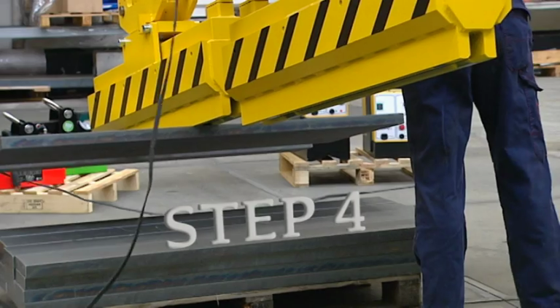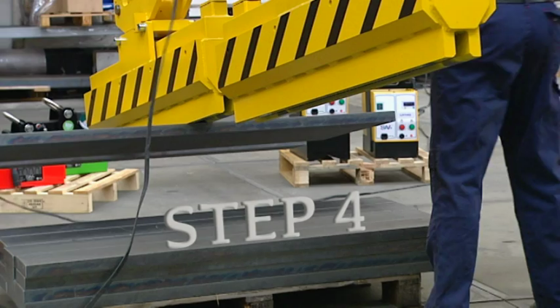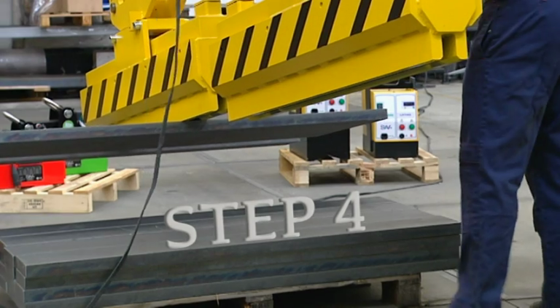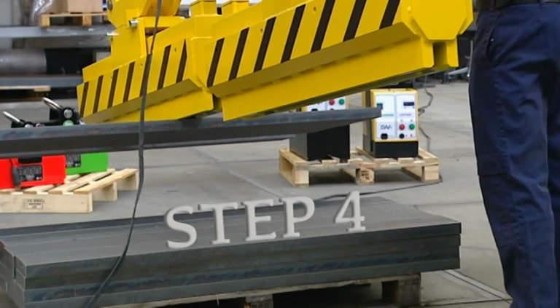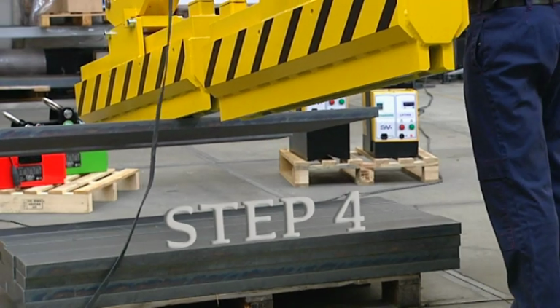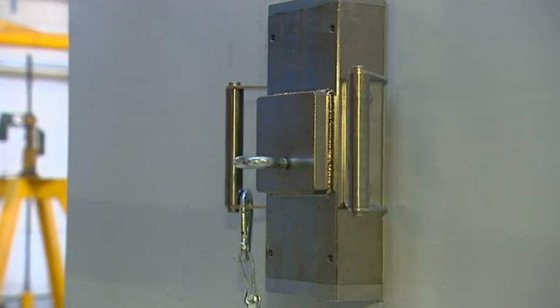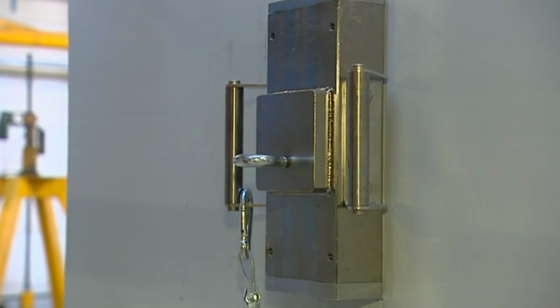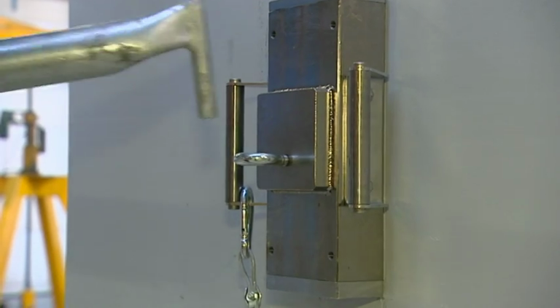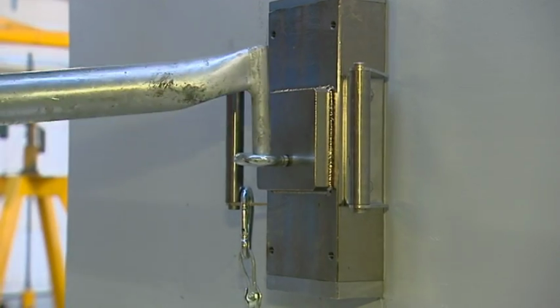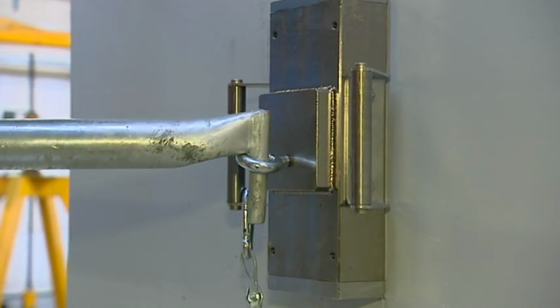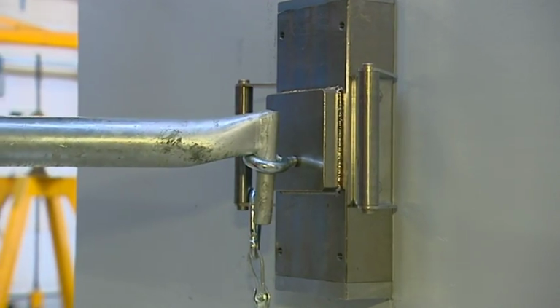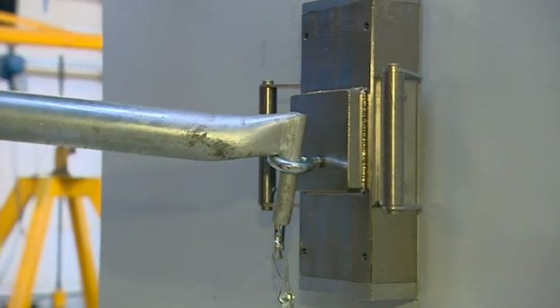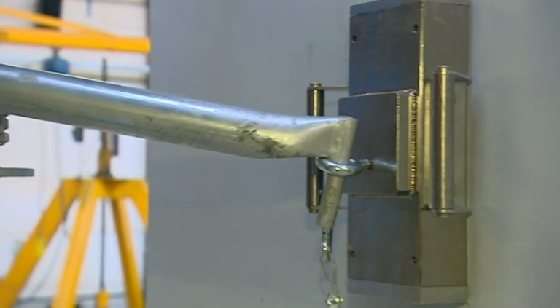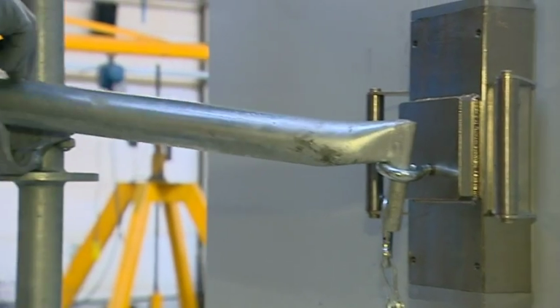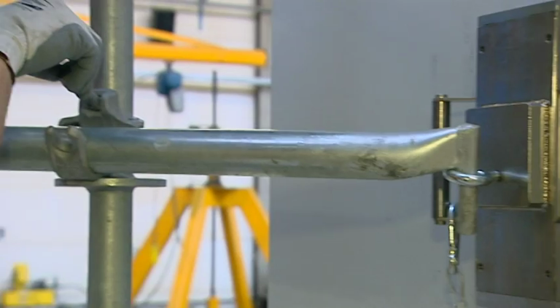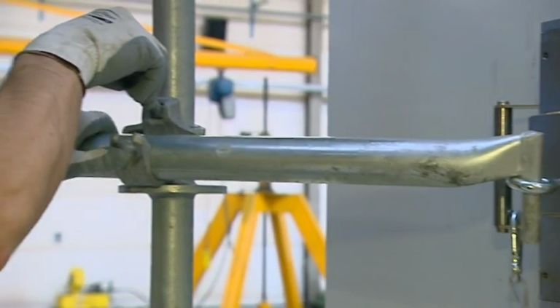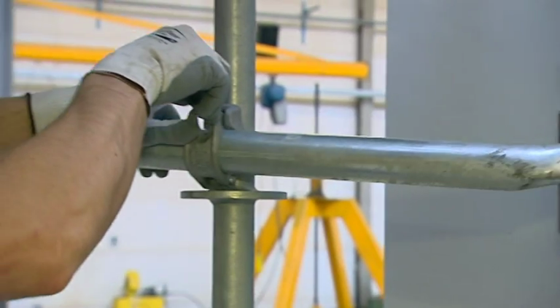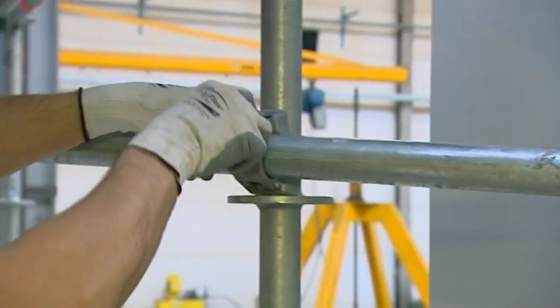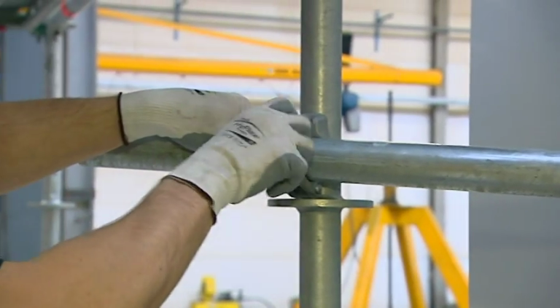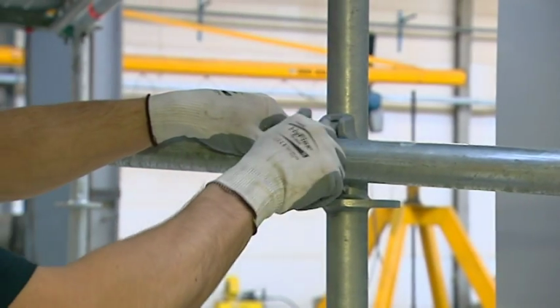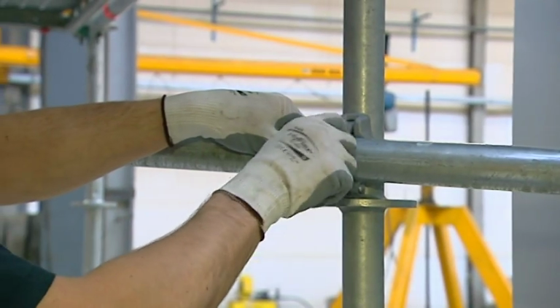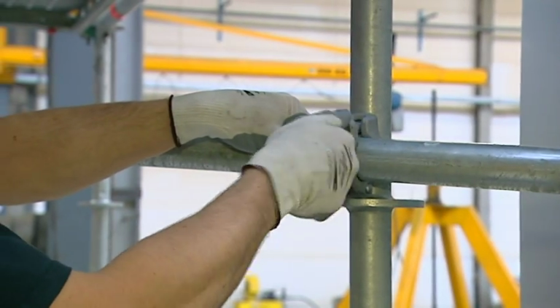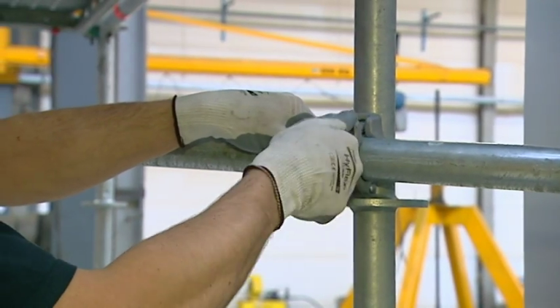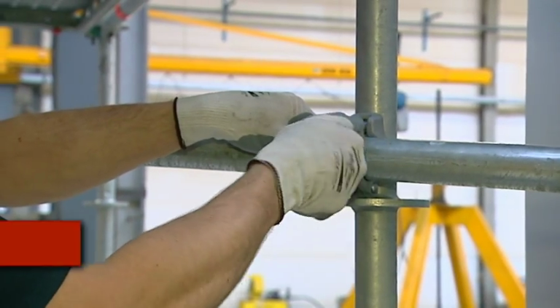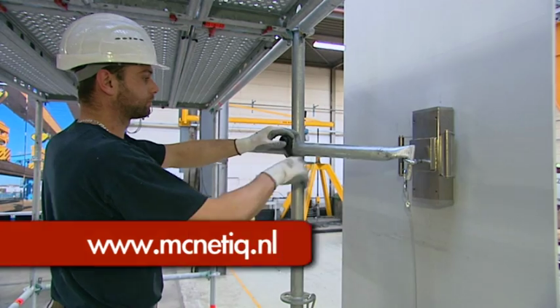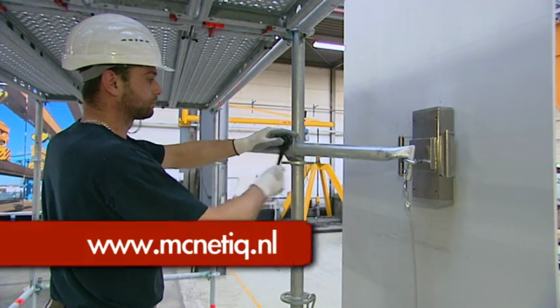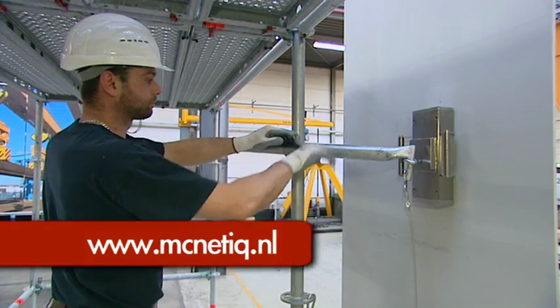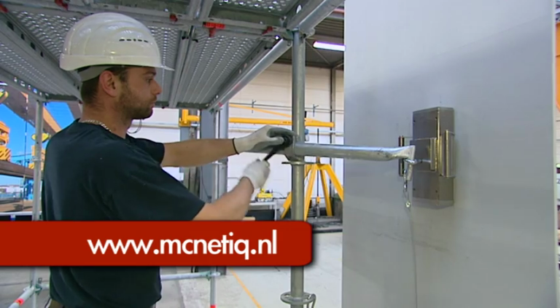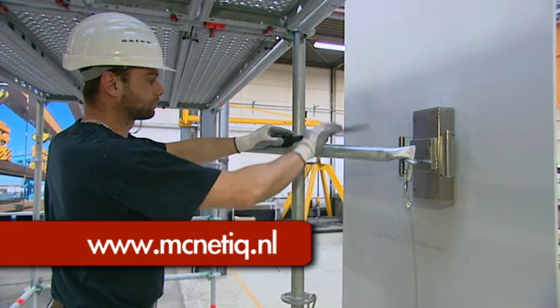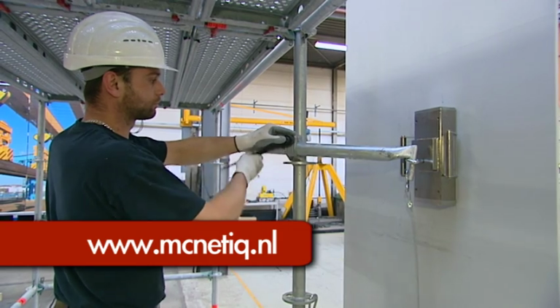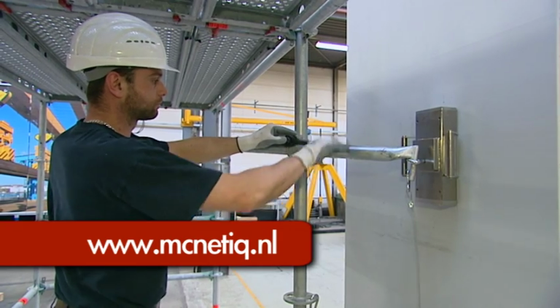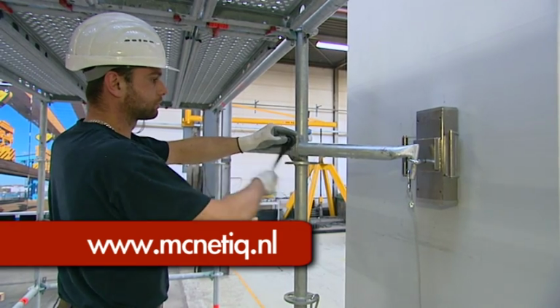Step 4: If the anchor point passes the test, it can safely and finally be loaded by attaching a scaffolding tube to it. For more information, see our website www.magnetic.nl.